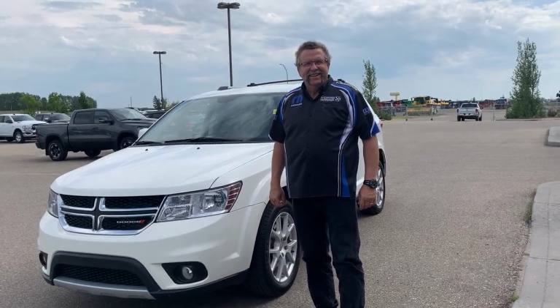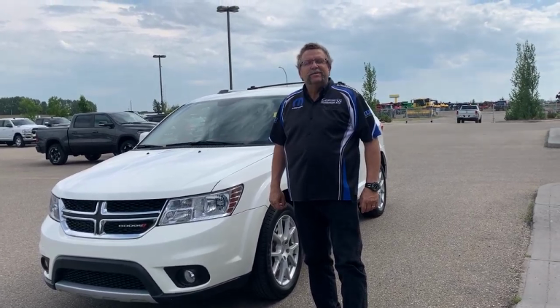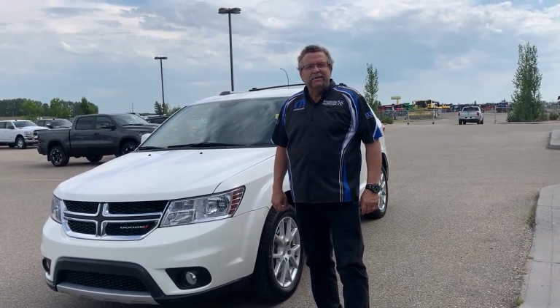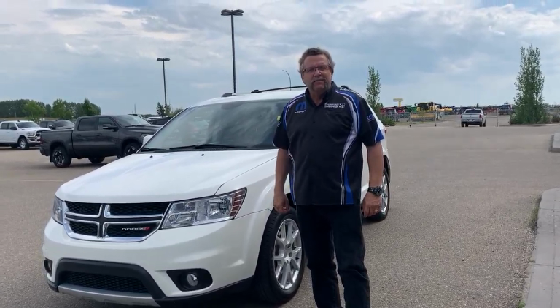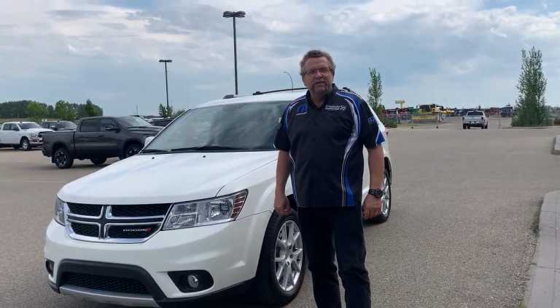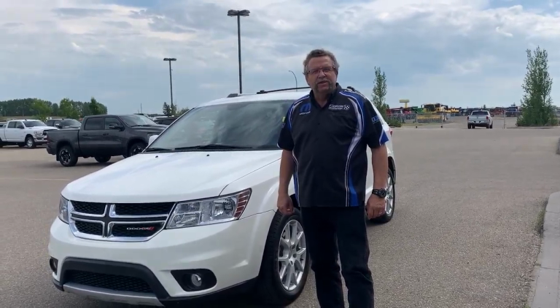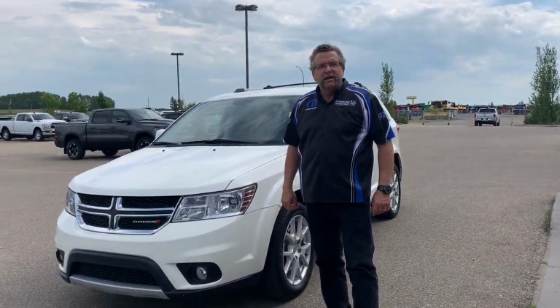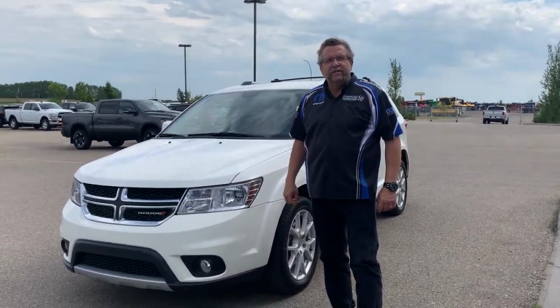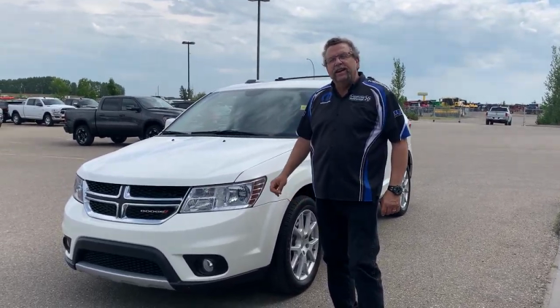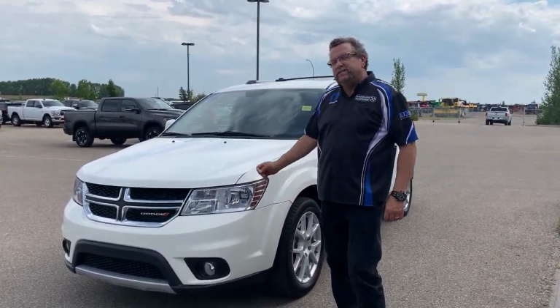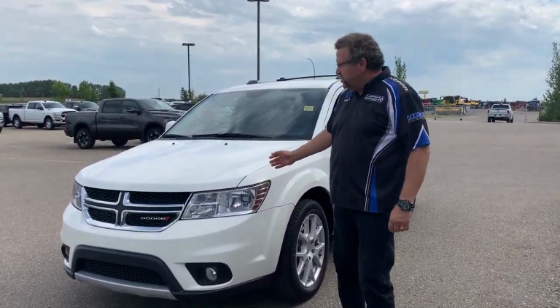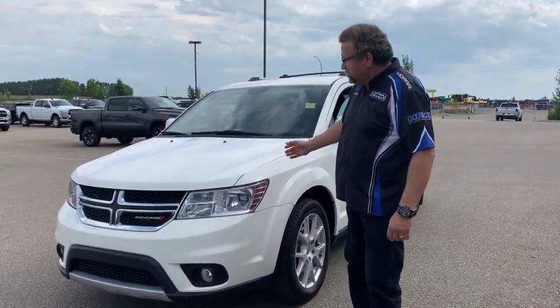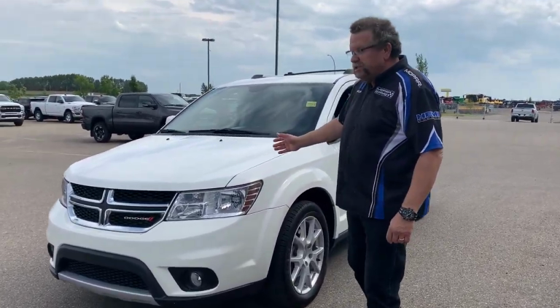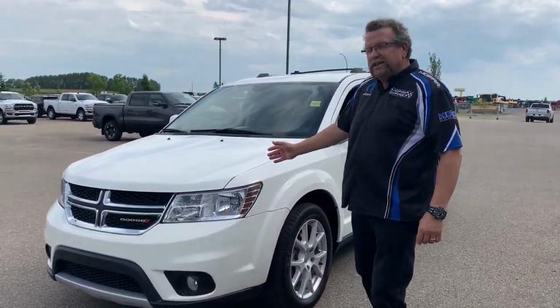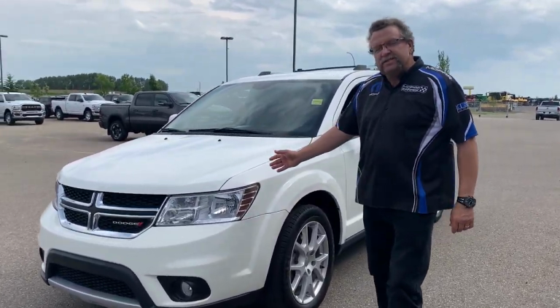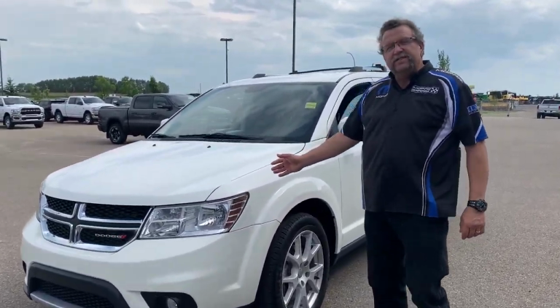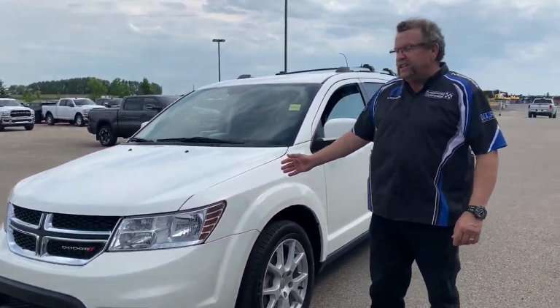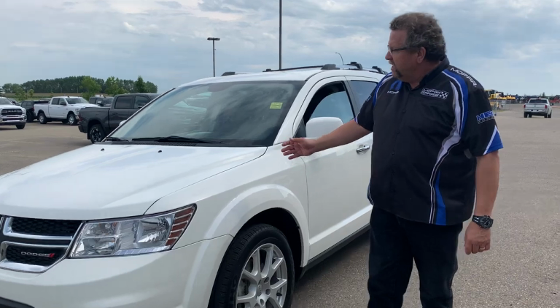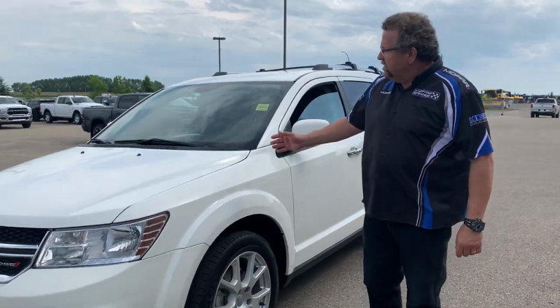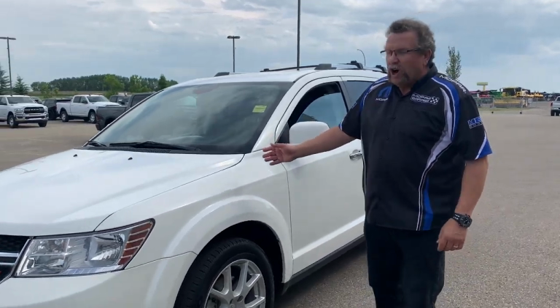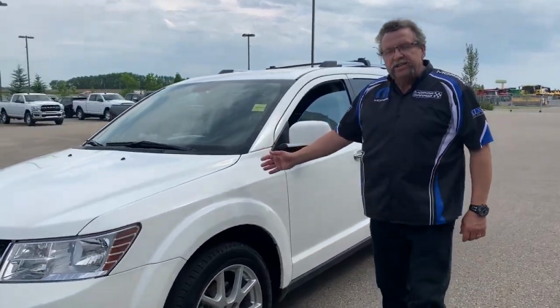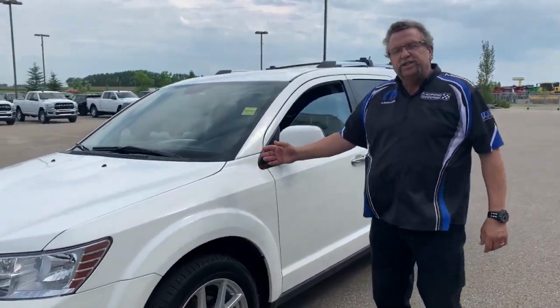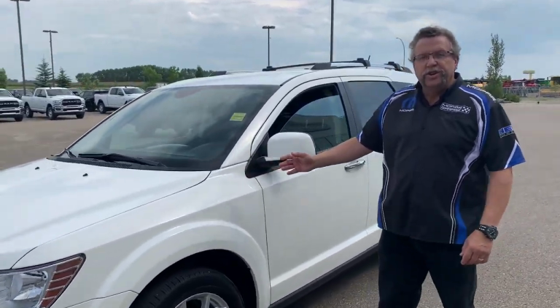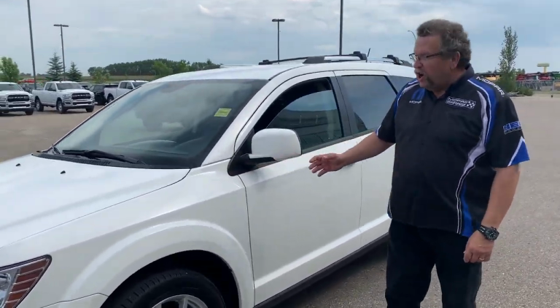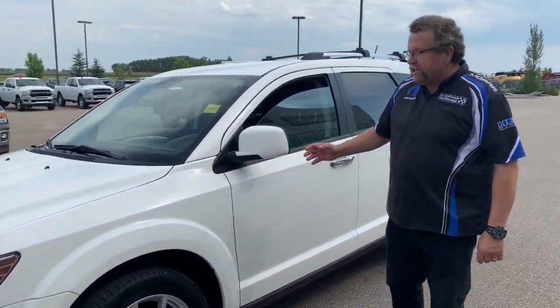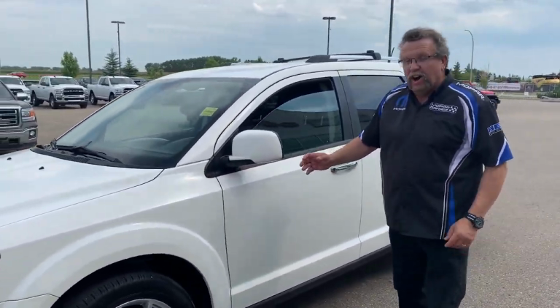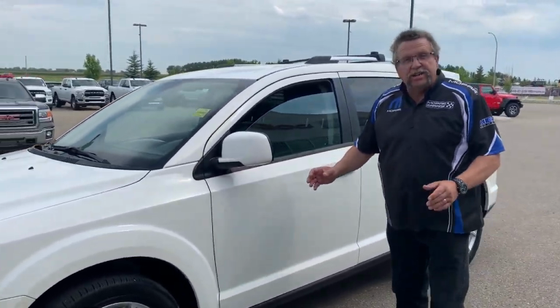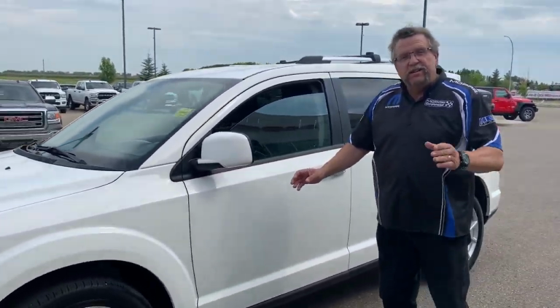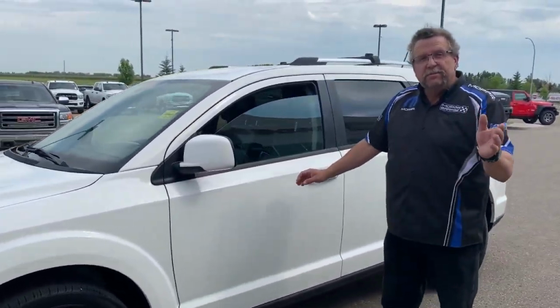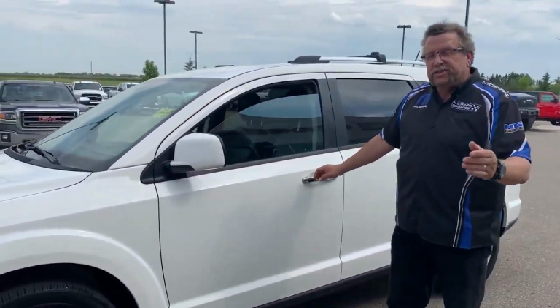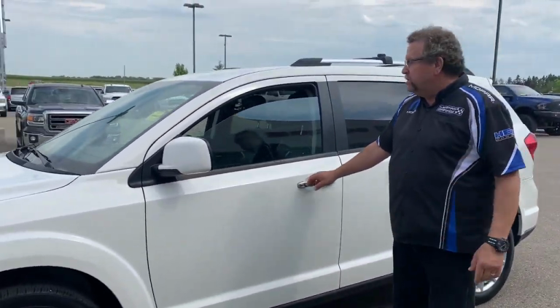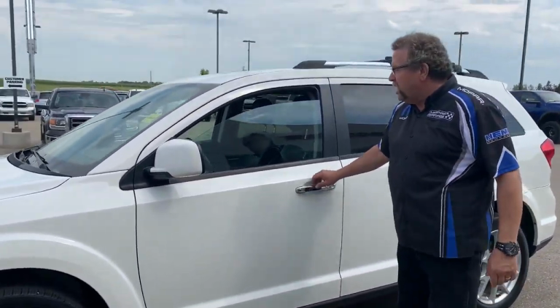Hey, I'm Ray Simicor and I'm on a new Dodge. What do I have here? A nice, huge 2017 Dodge Journey RT. RT means it's all wheel drive.